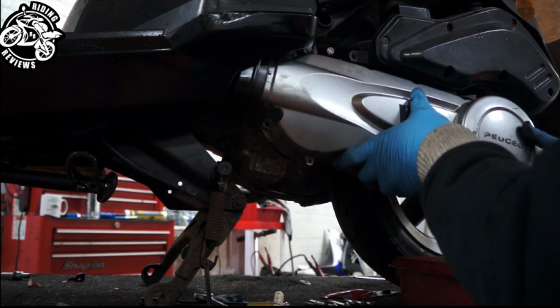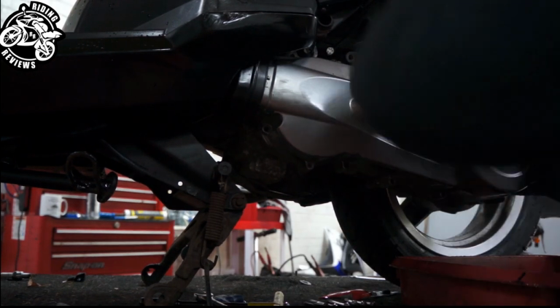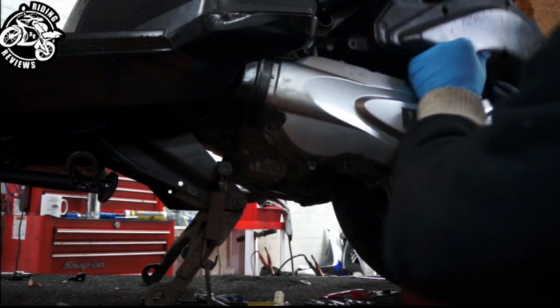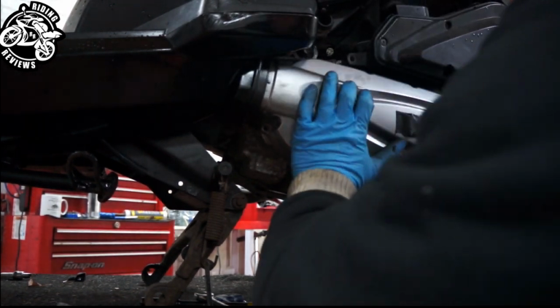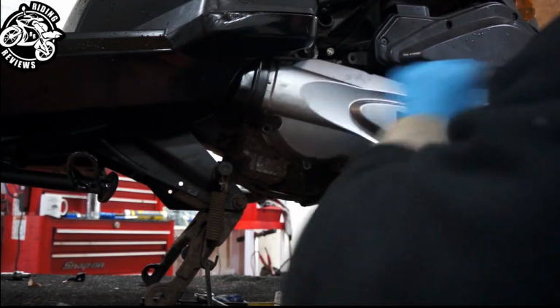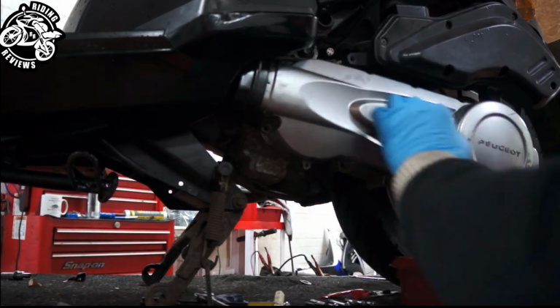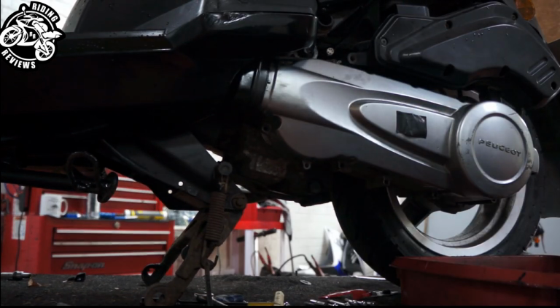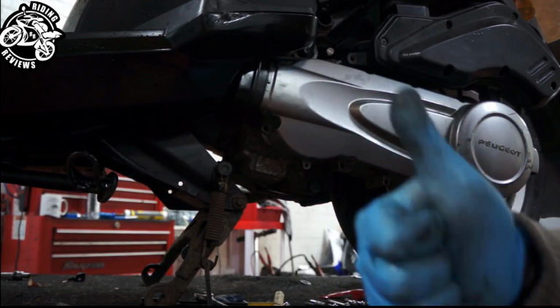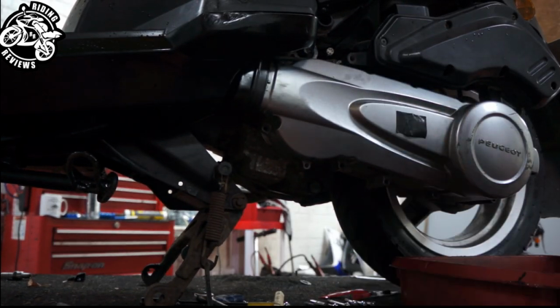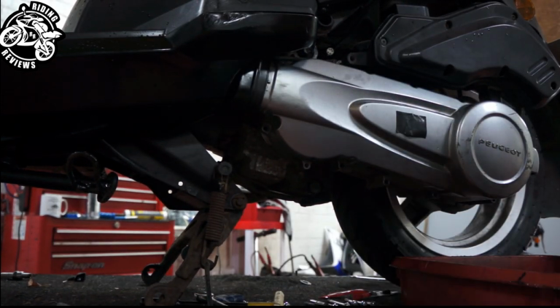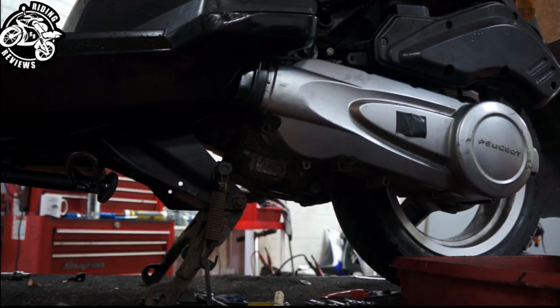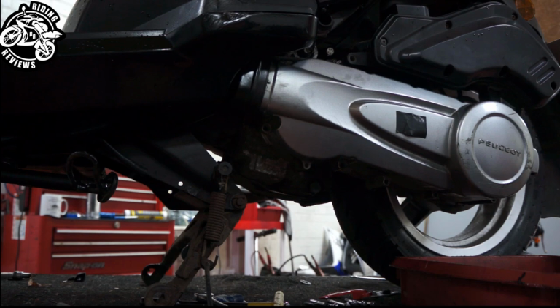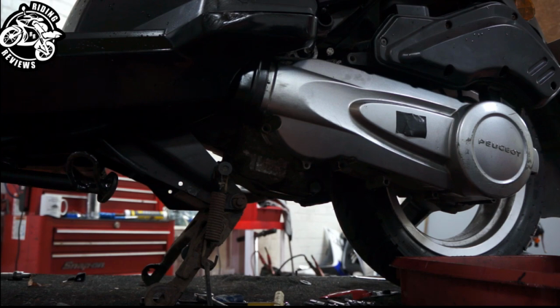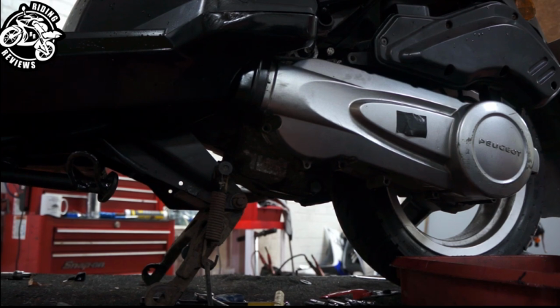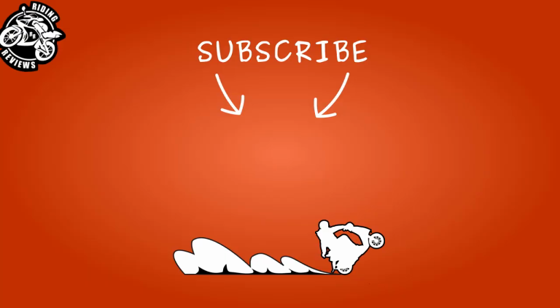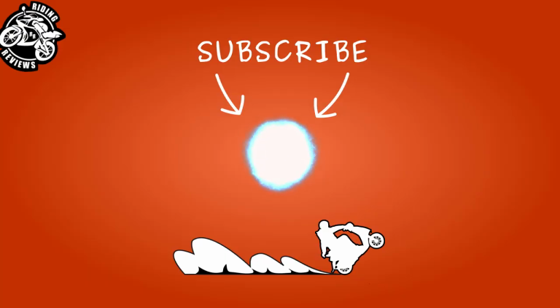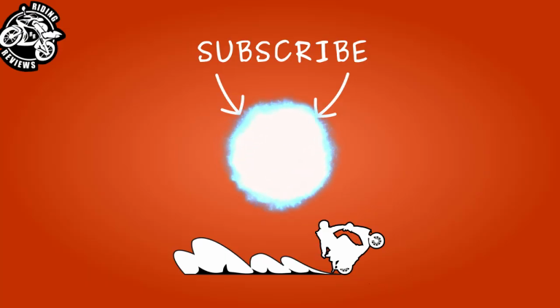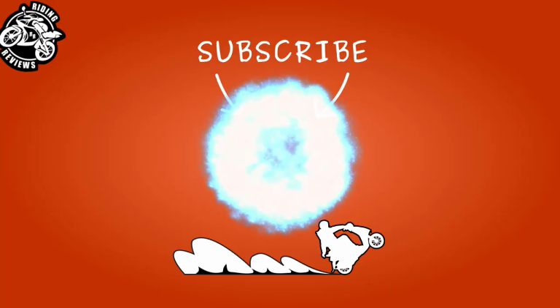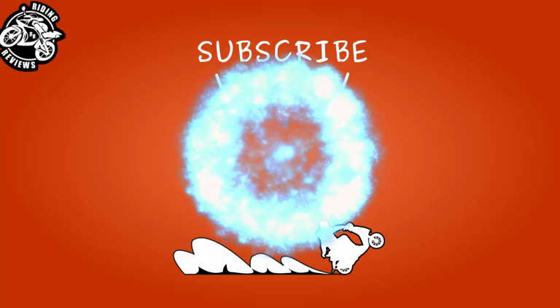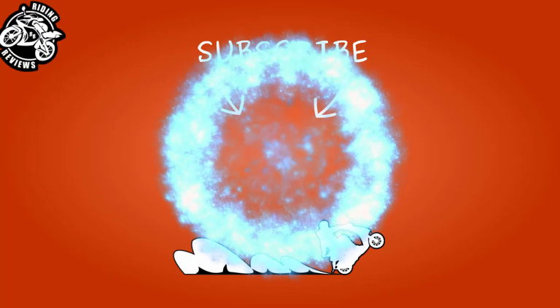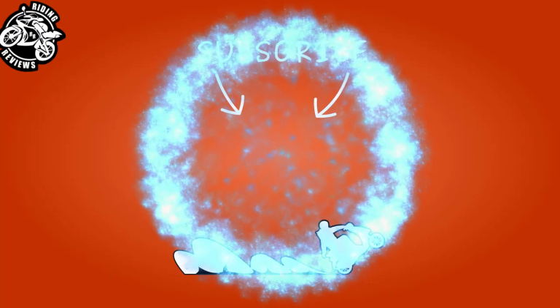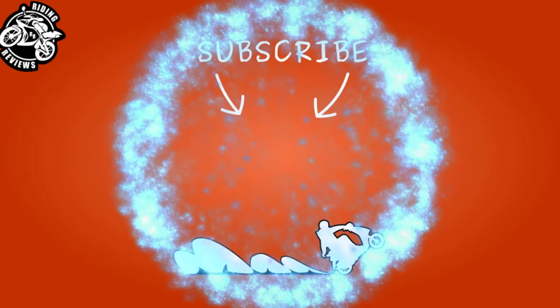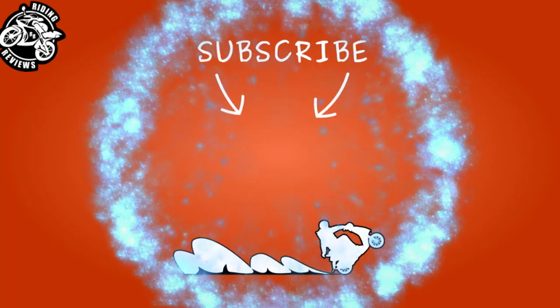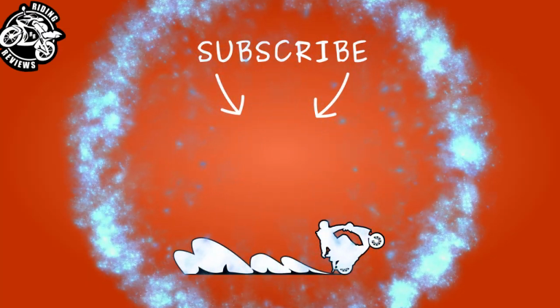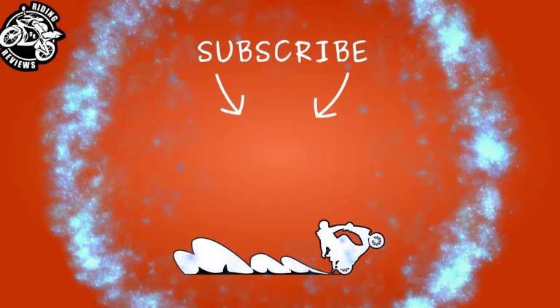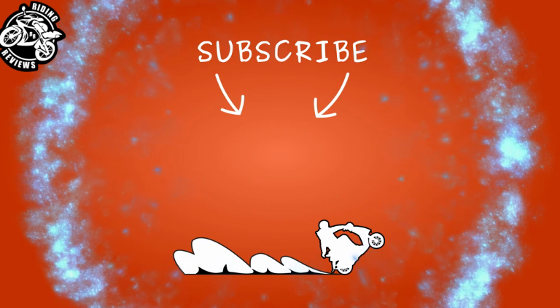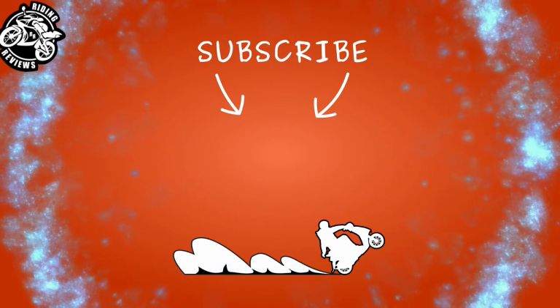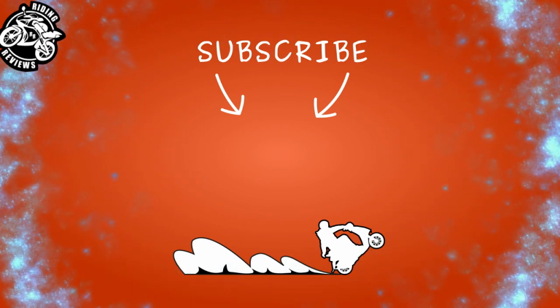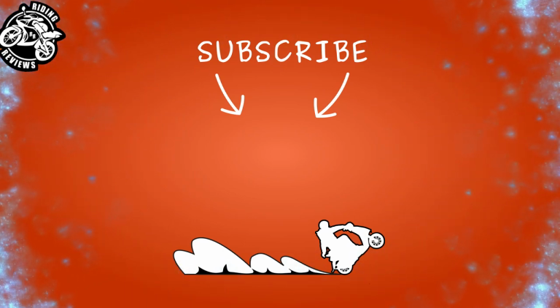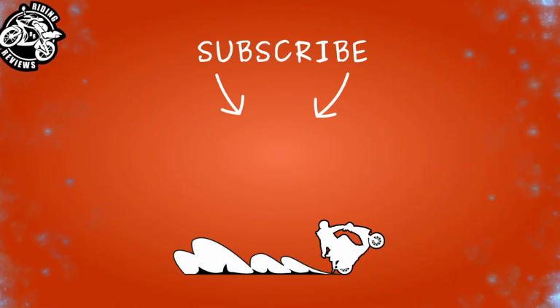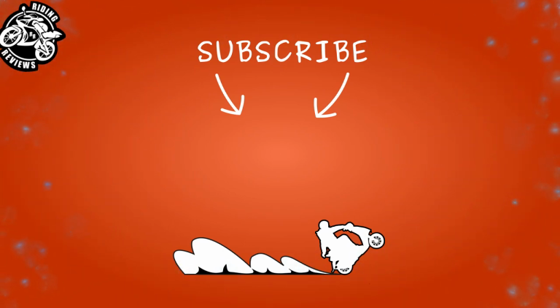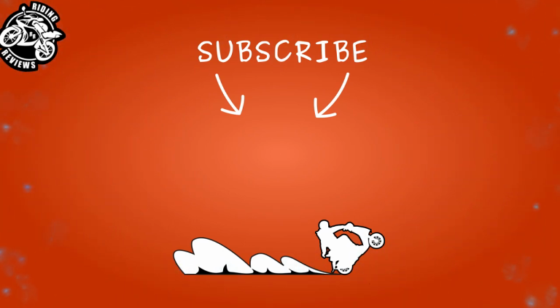Thank you for watching my video and I hope it has helped you out. Please hit that subscribe button and the notification bell to stay updated on all of my latest content, and as always, ride safe.